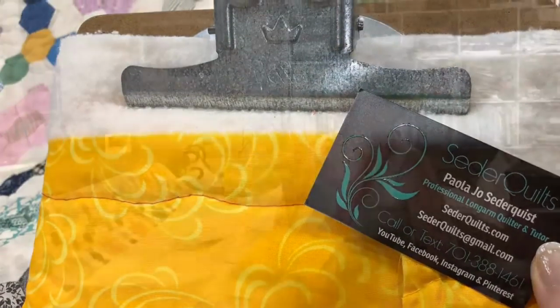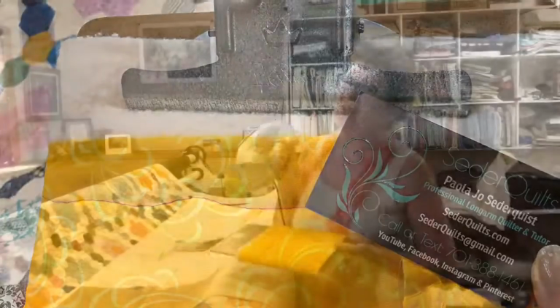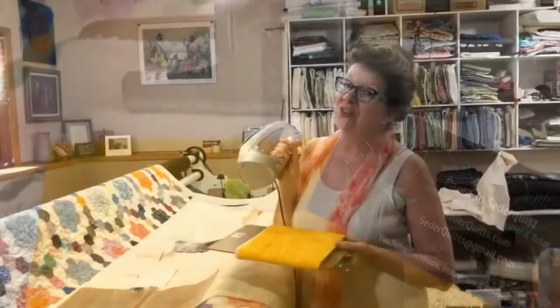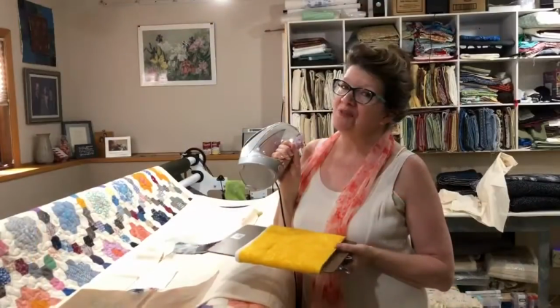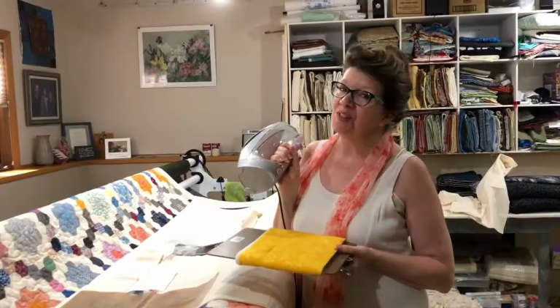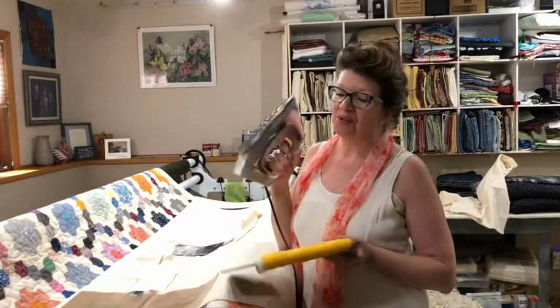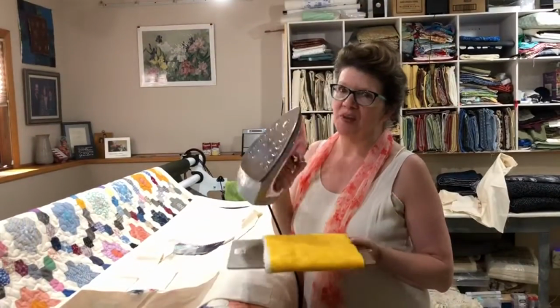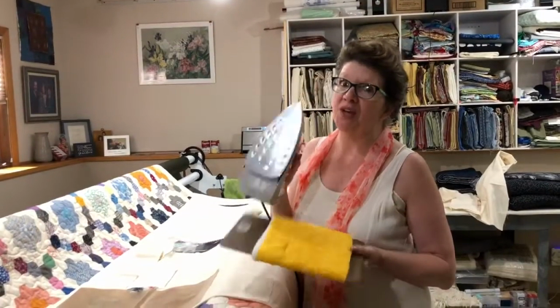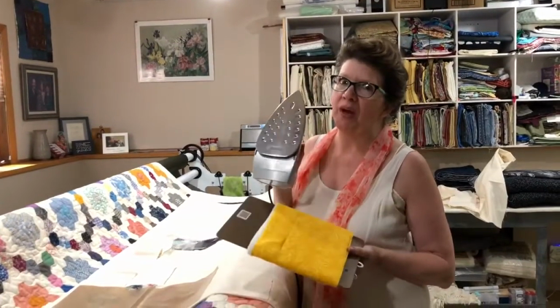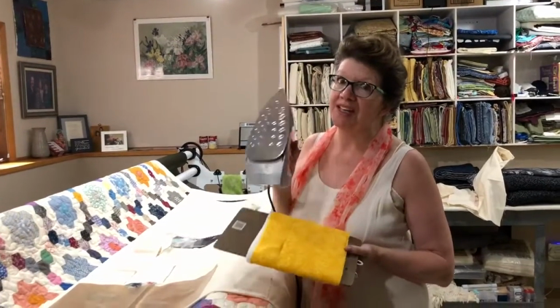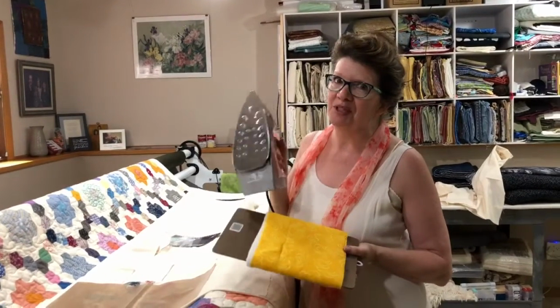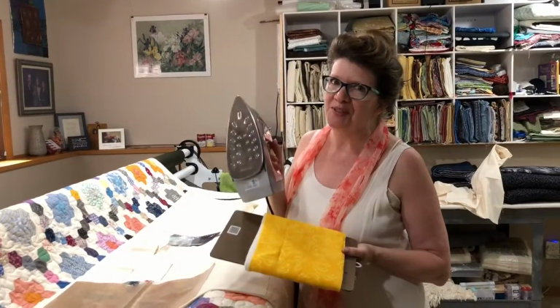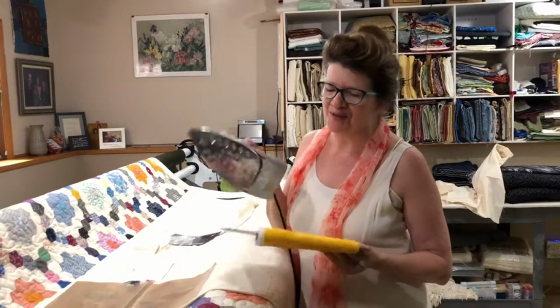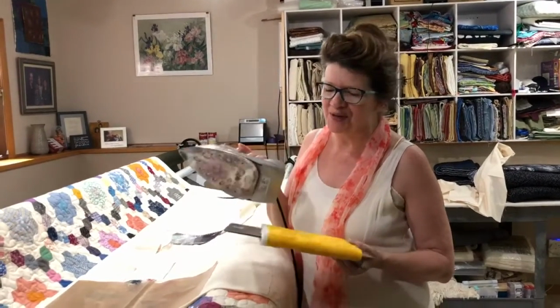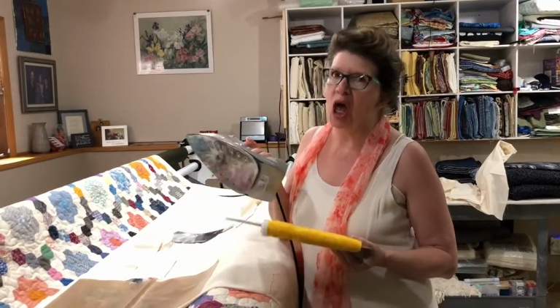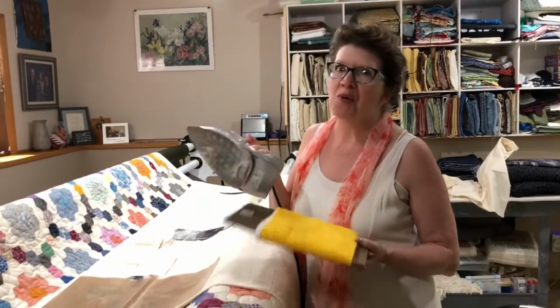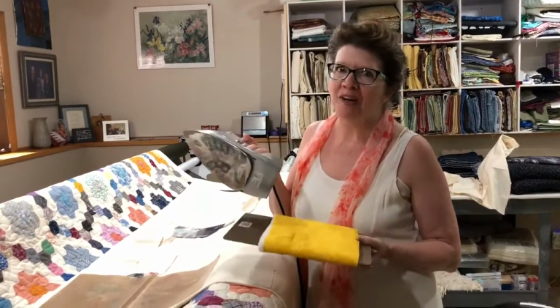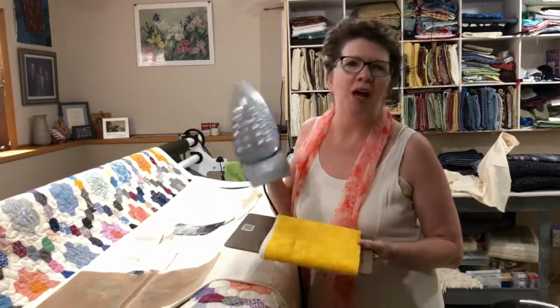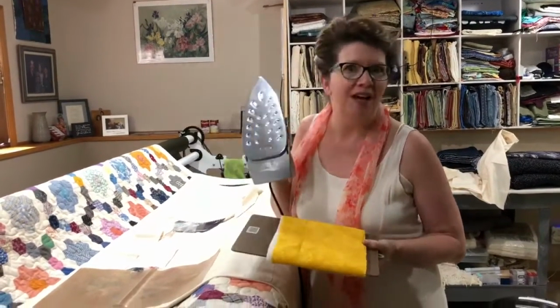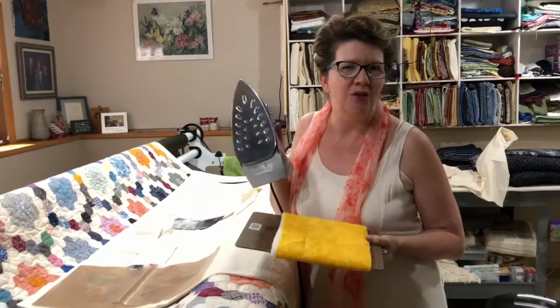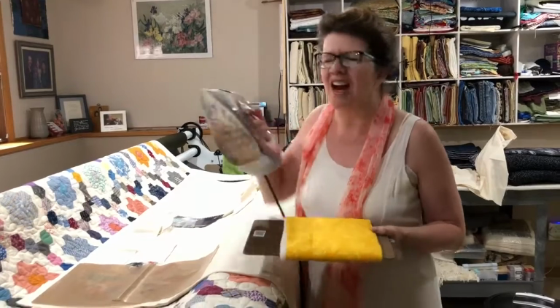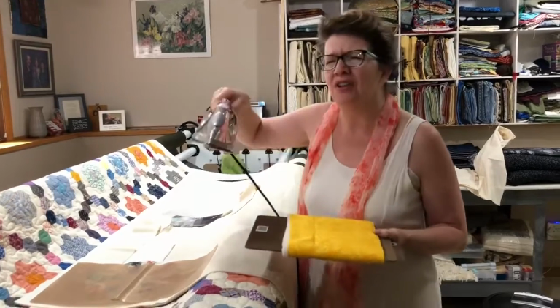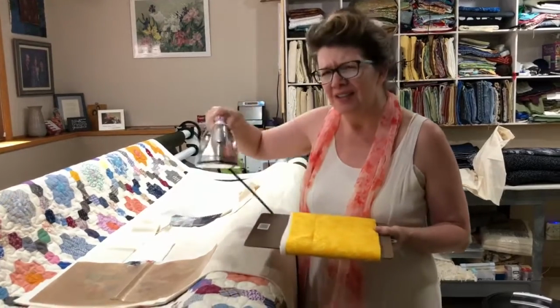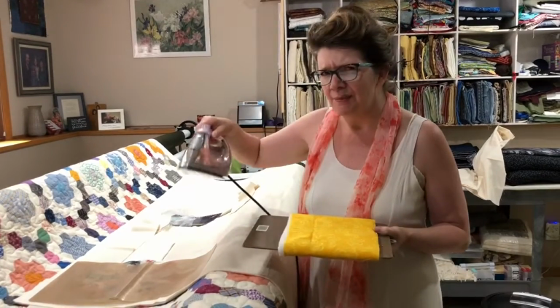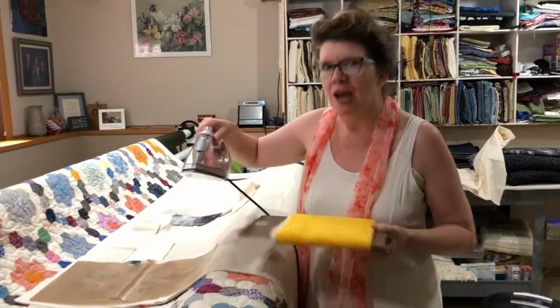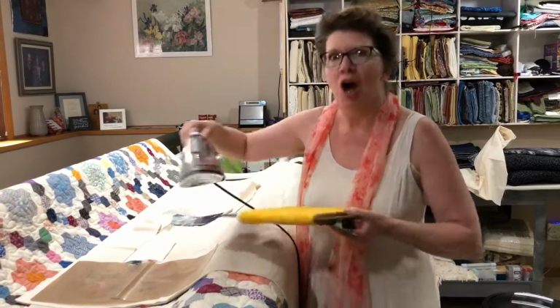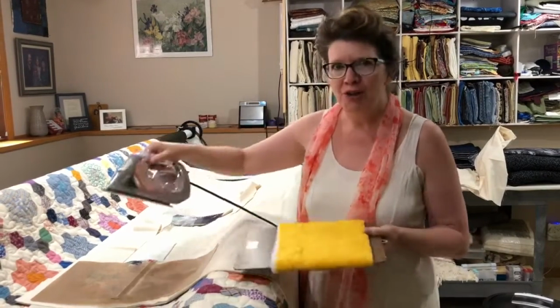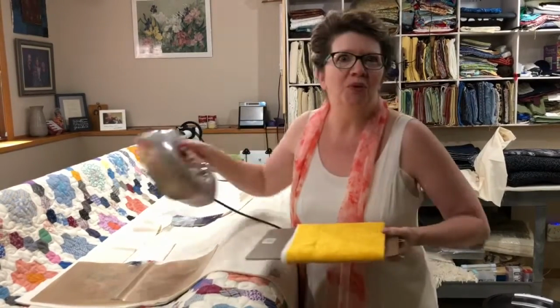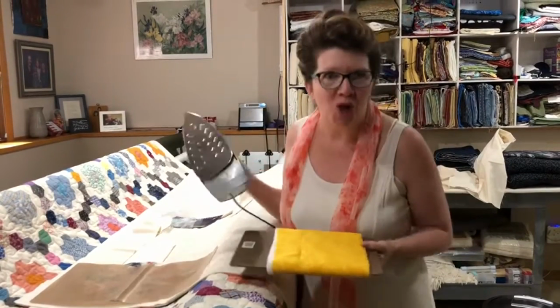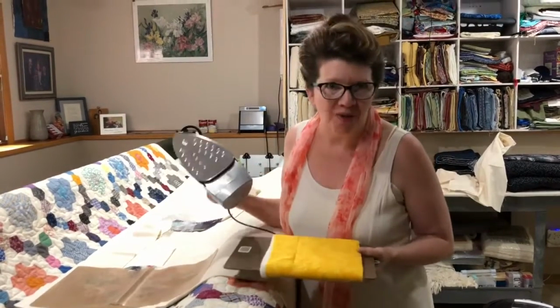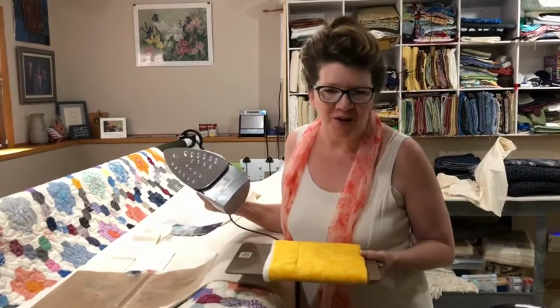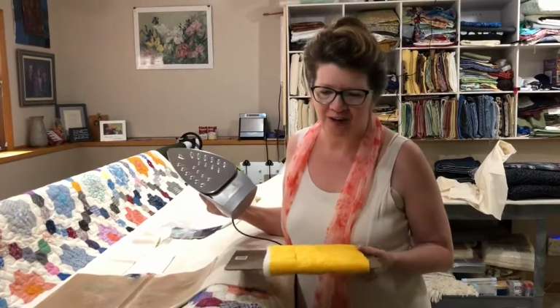Hi, Paula Jo from Cedar Quilts with a Quick Tip Tuesday for you. How many times do you have to iron a little something on your quilt while it's already on the frame?